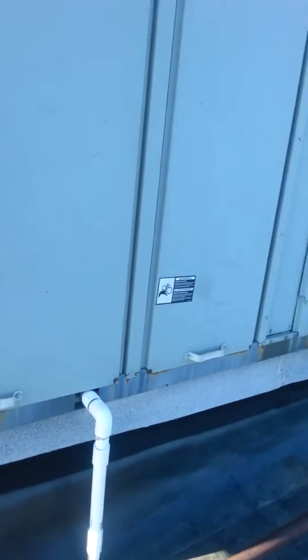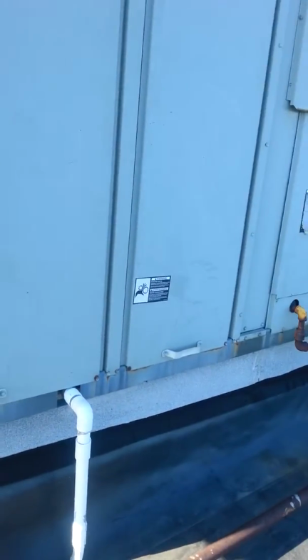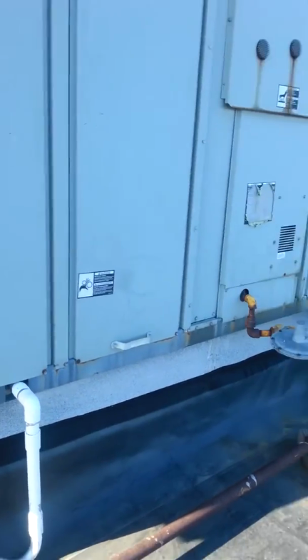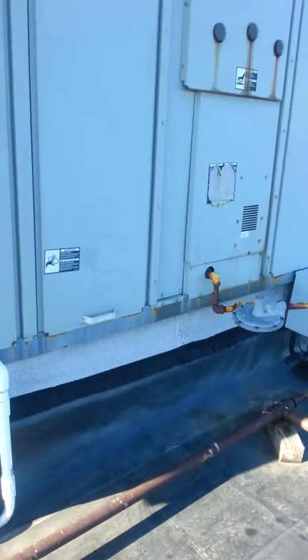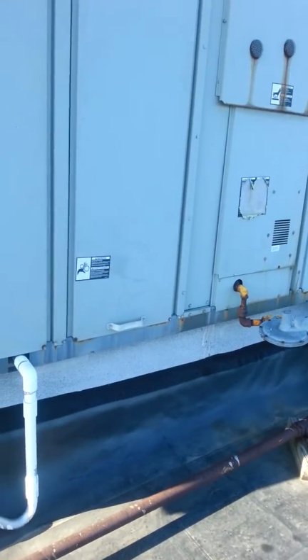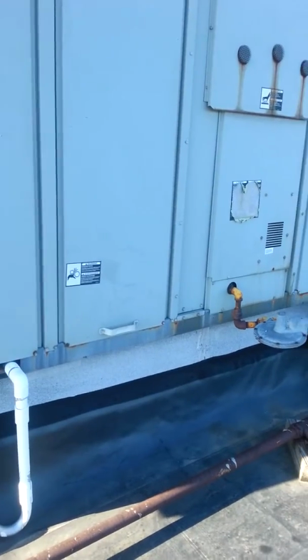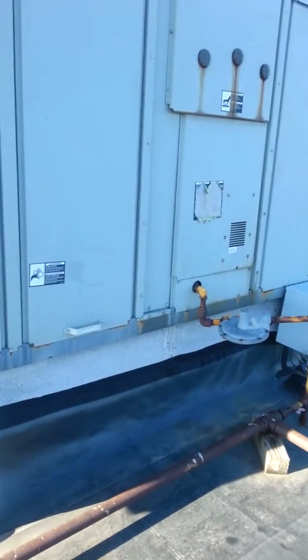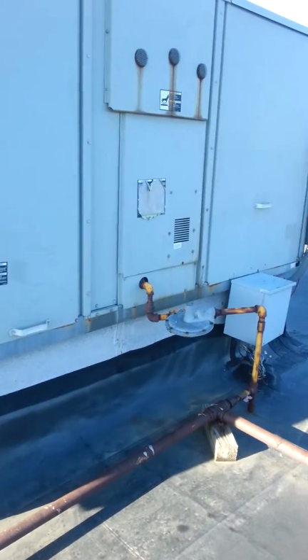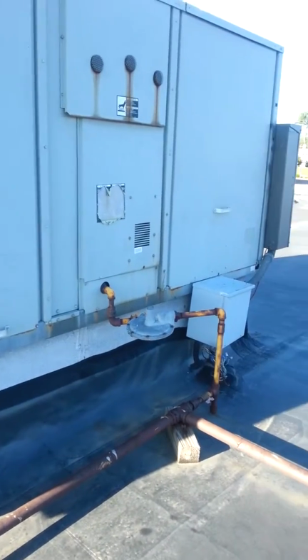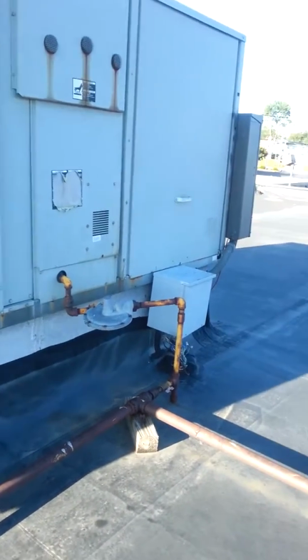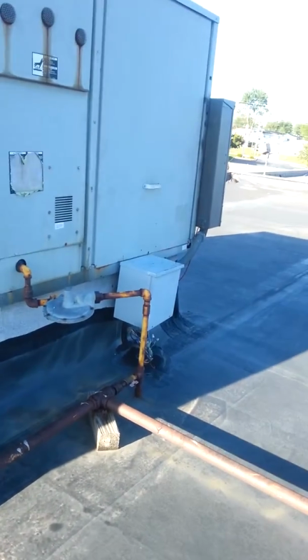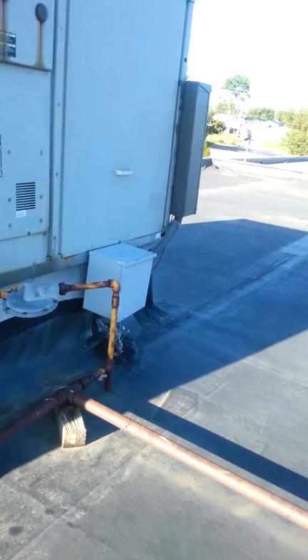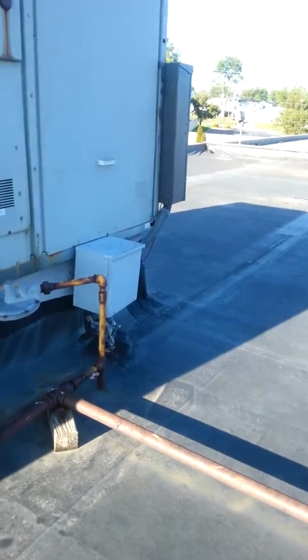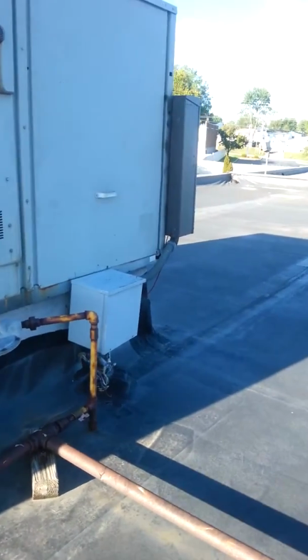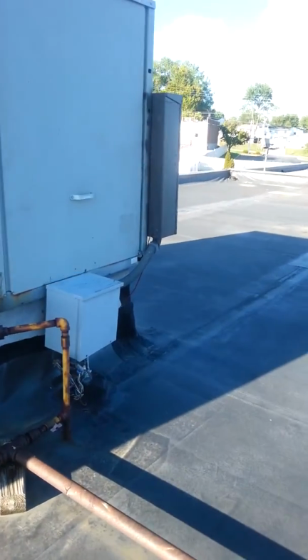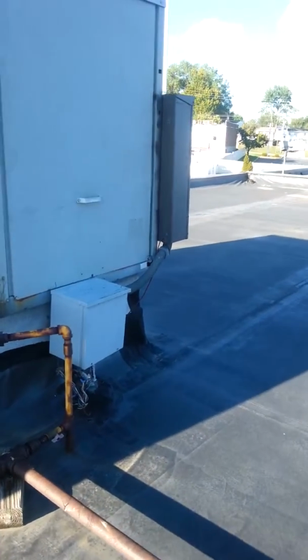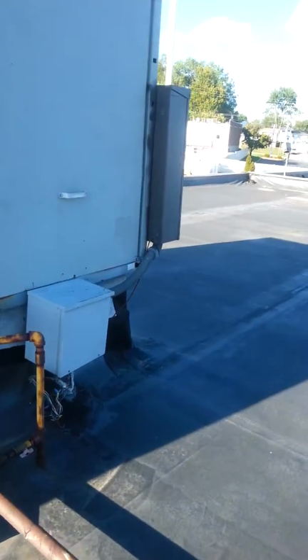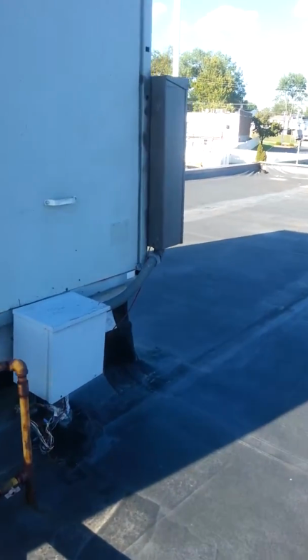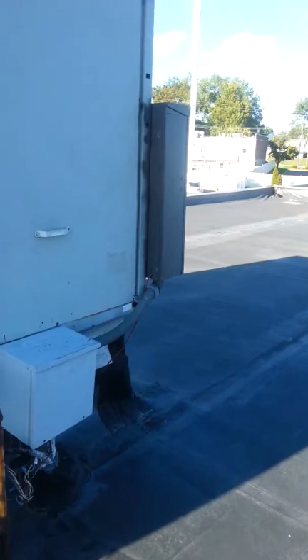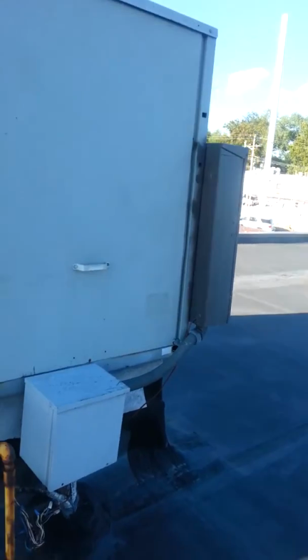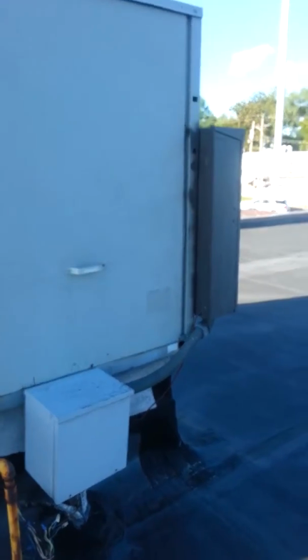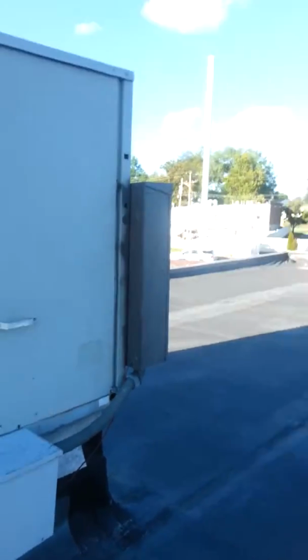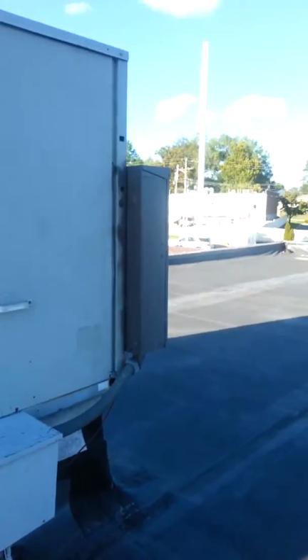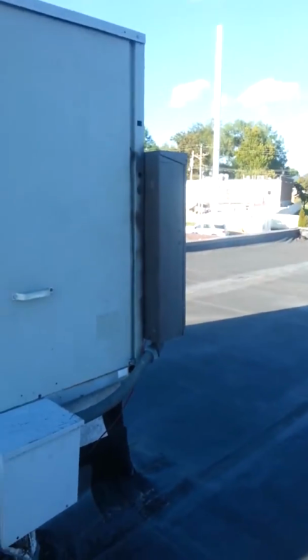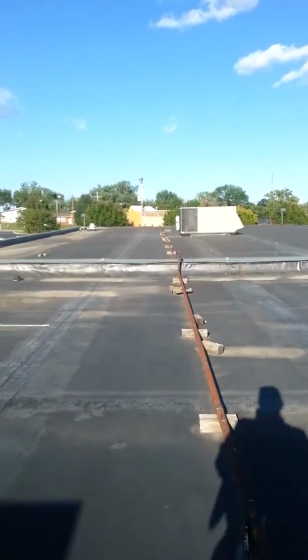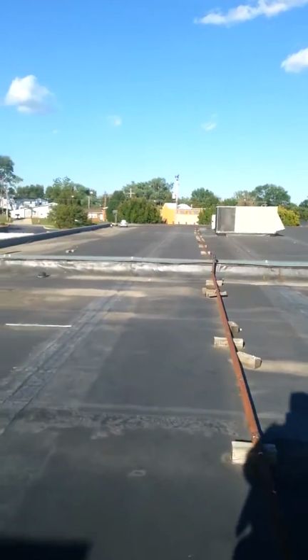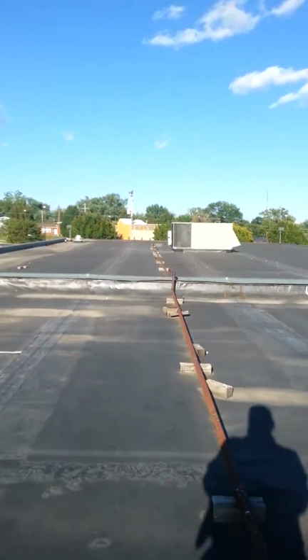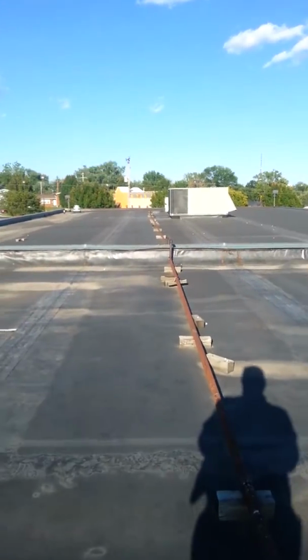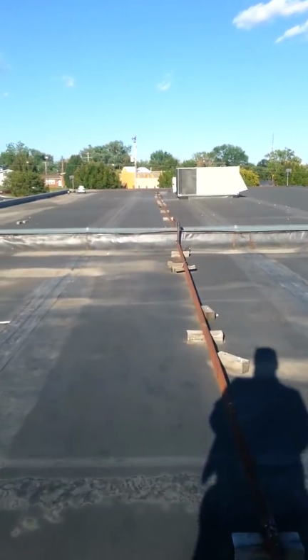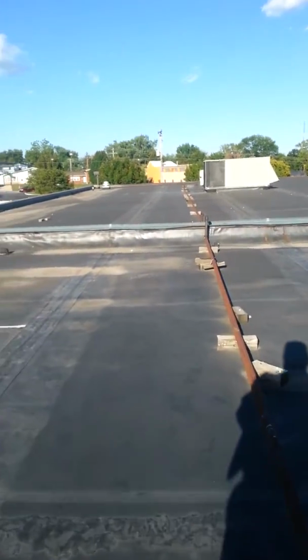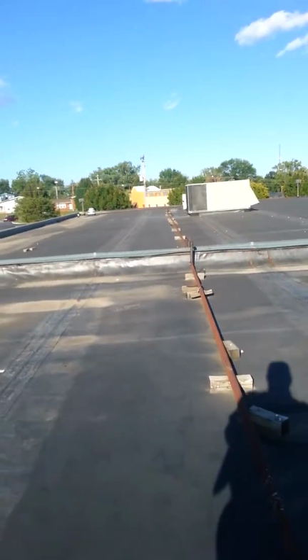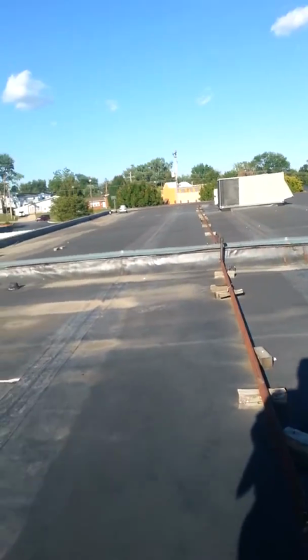We're just looking at it for load purposes. The other unit is the one that's really bad. We've got a lot of roof problems.